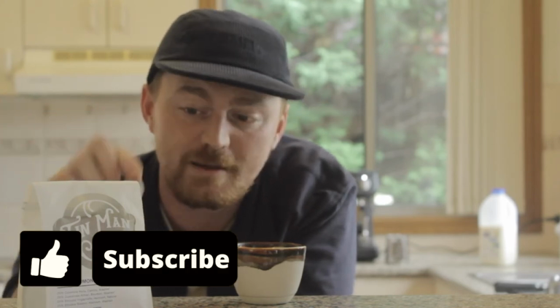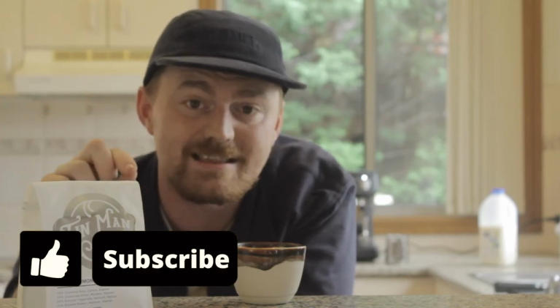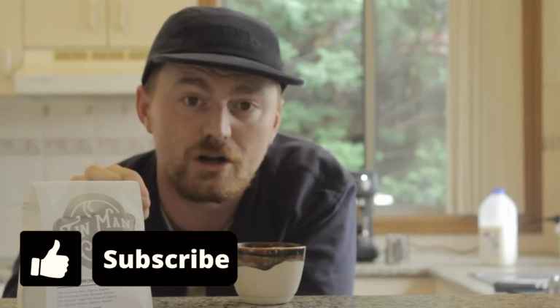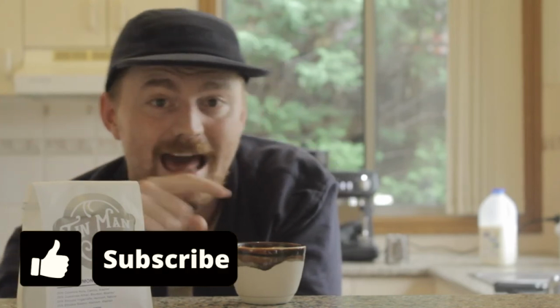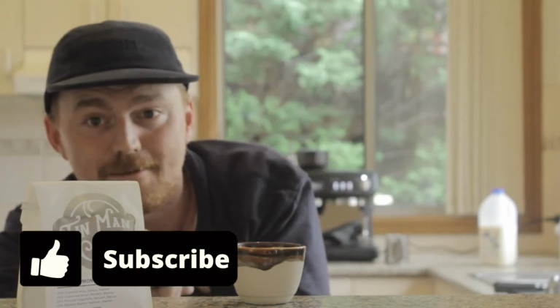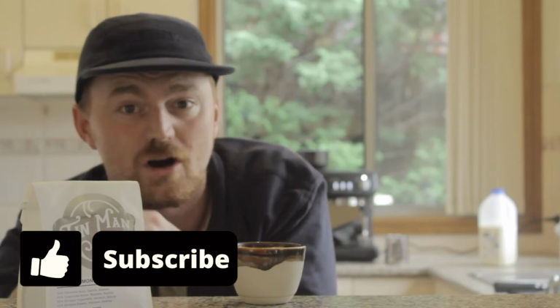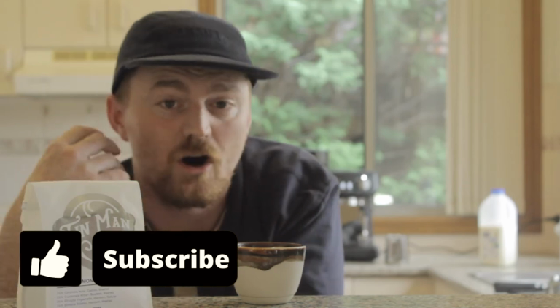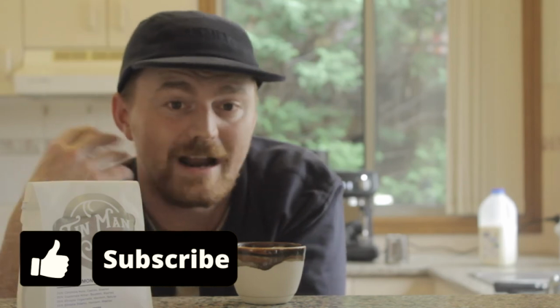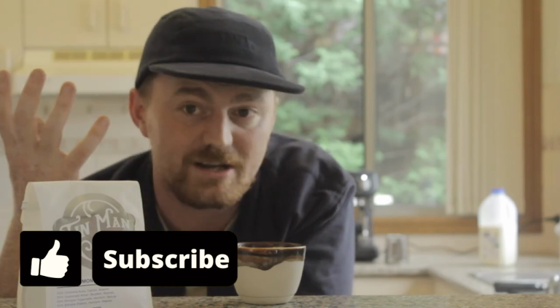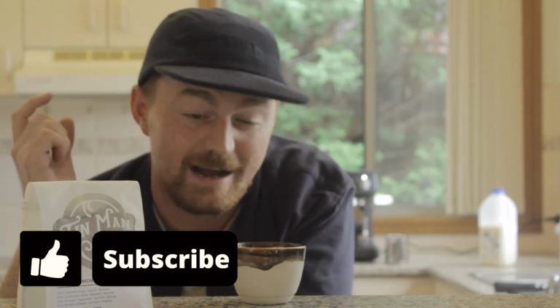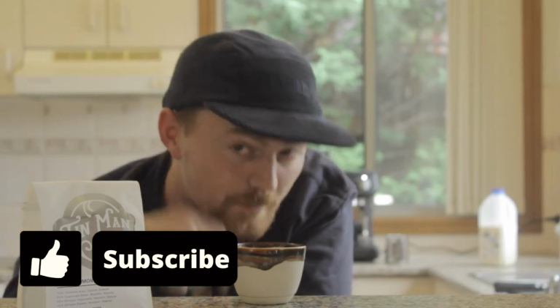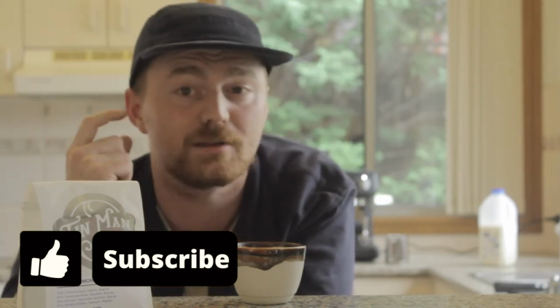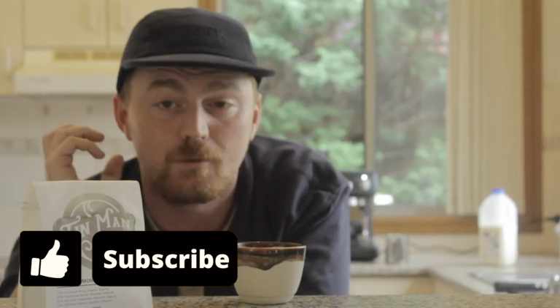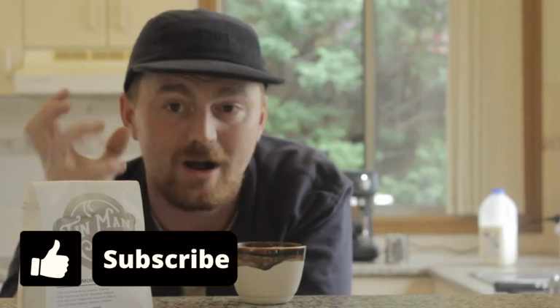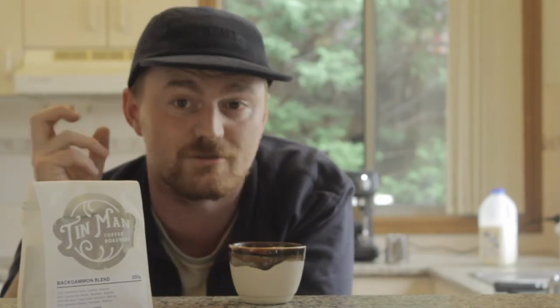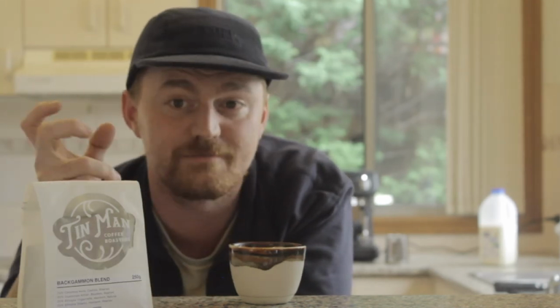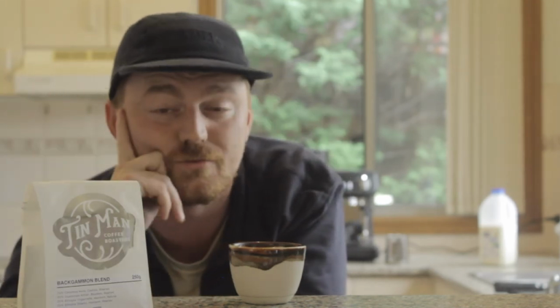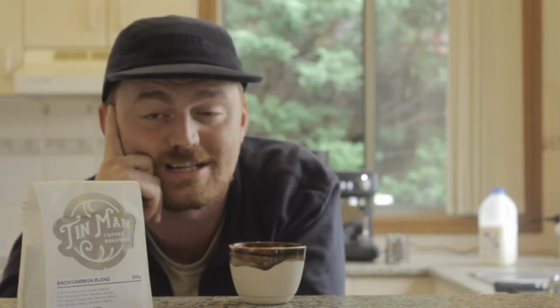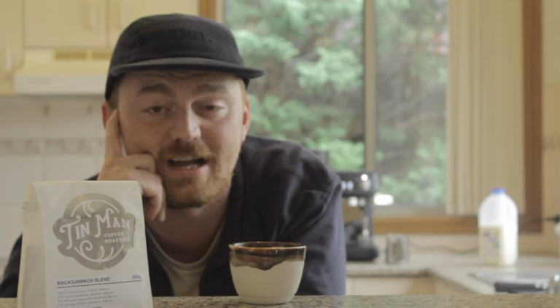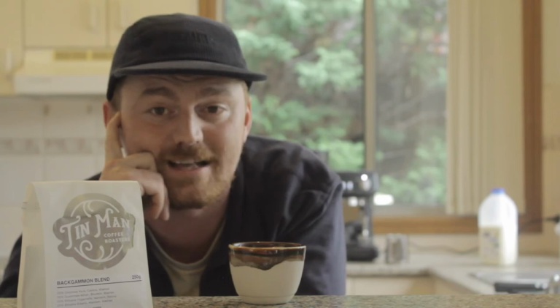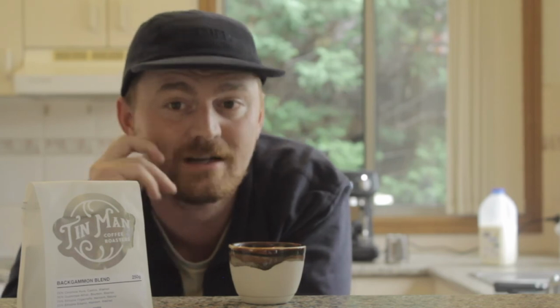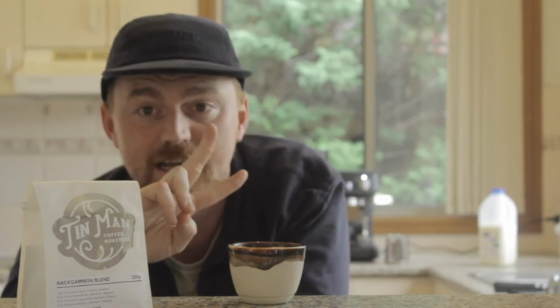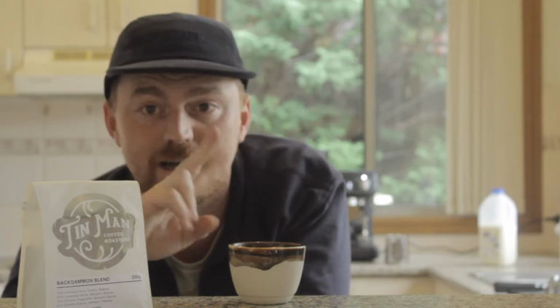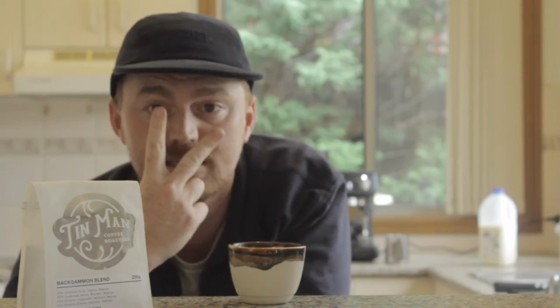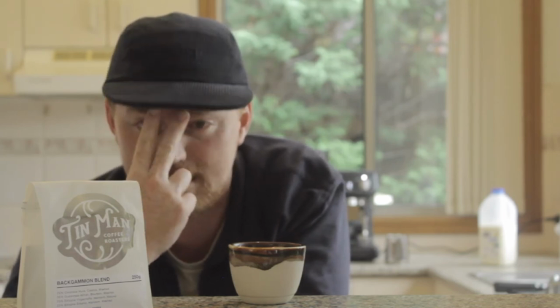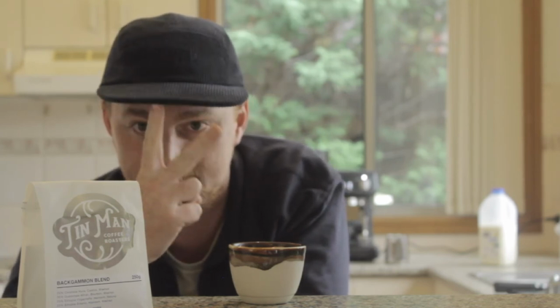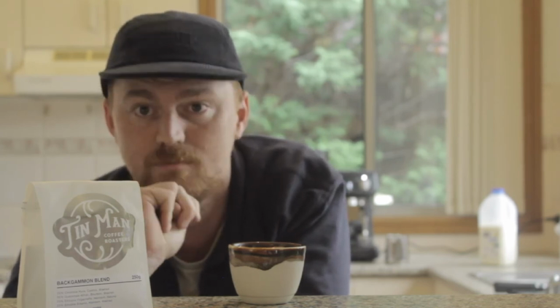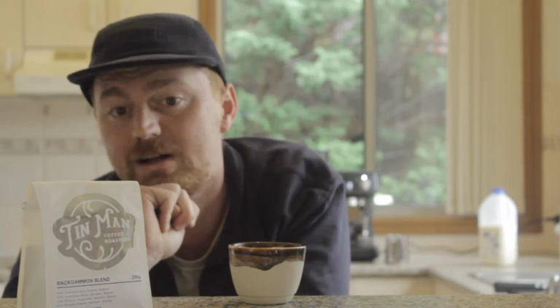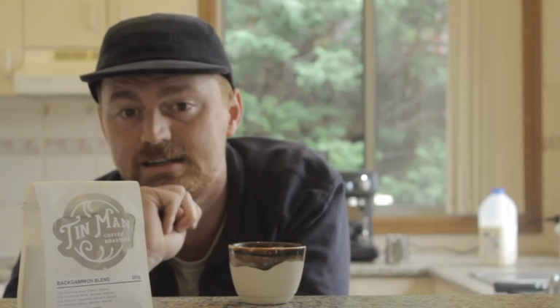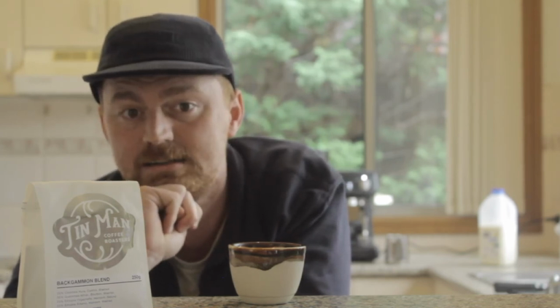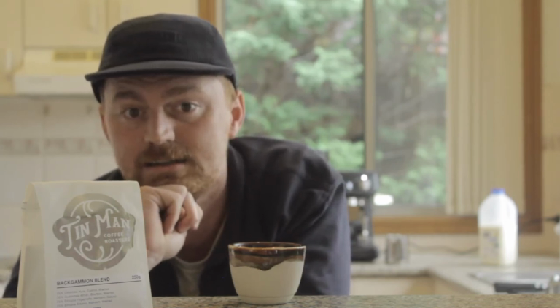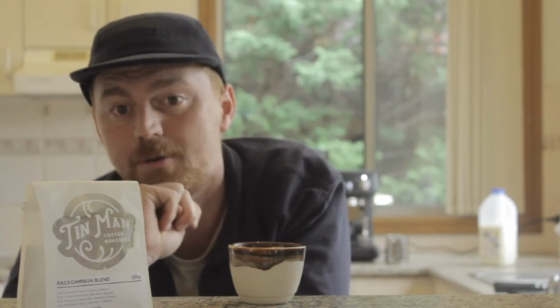Guys, hit subscribe and keep up to date with all the videos we're releasing. If there is anything you want to know about how to make amazing coffee at home, or any questions you have, comment them below and we'll try to answer and make some videos for you guys to showcase all that. So enjoy — till next time. Winston, come say bye!